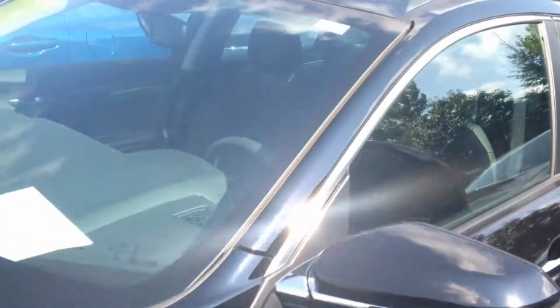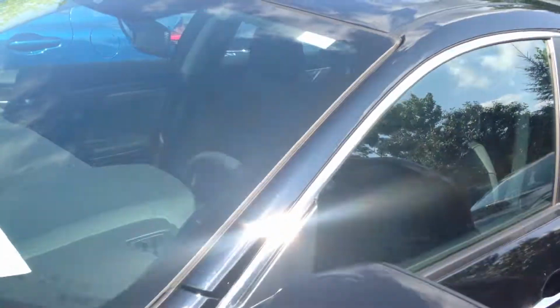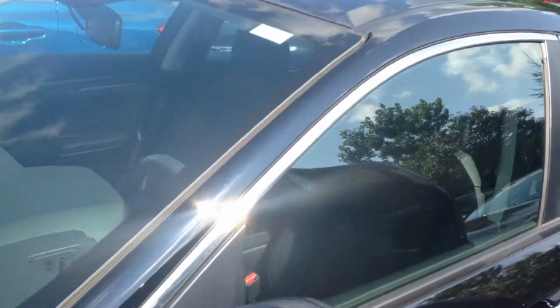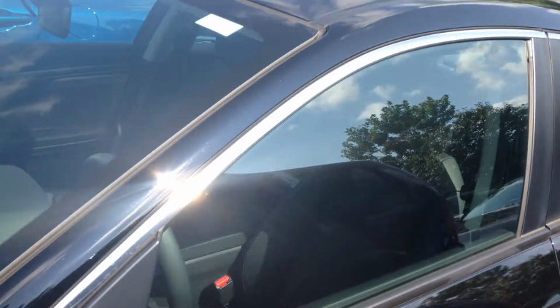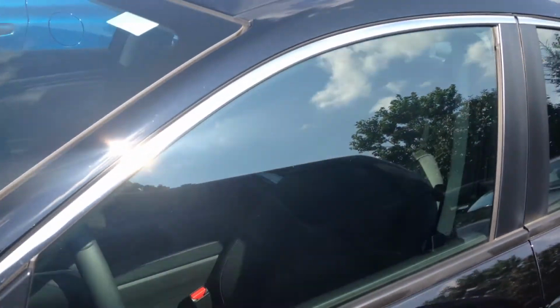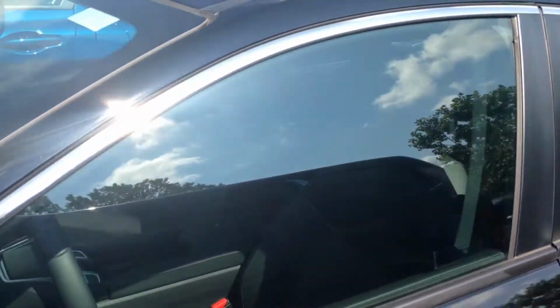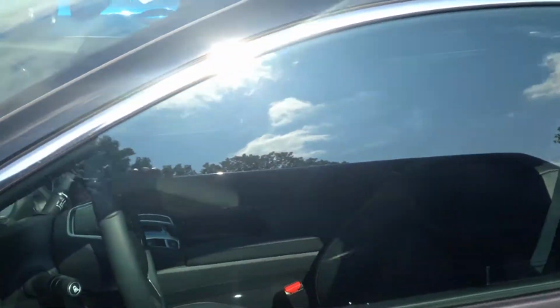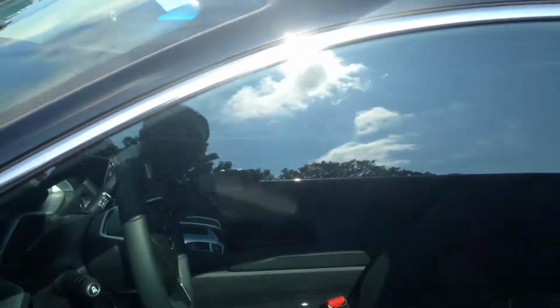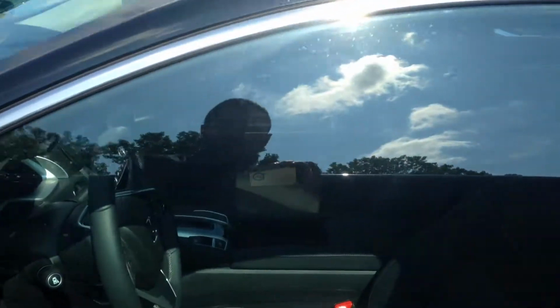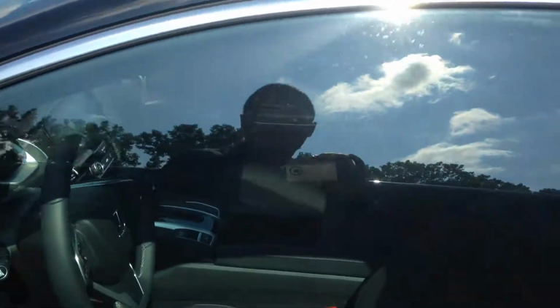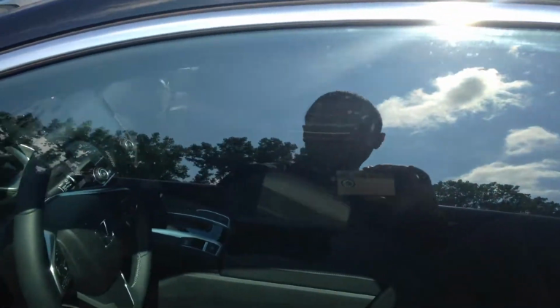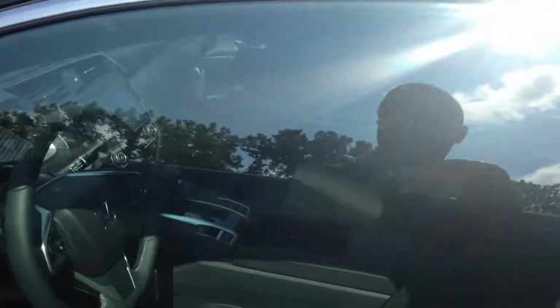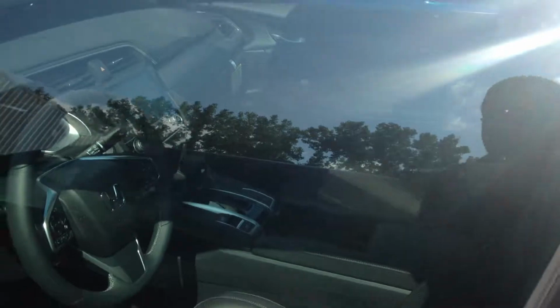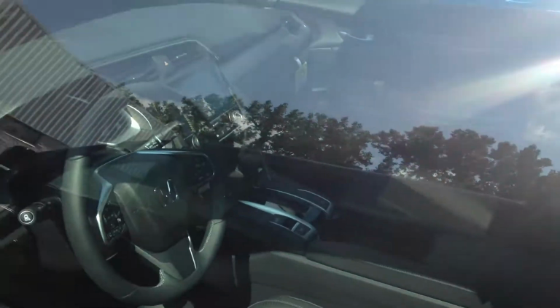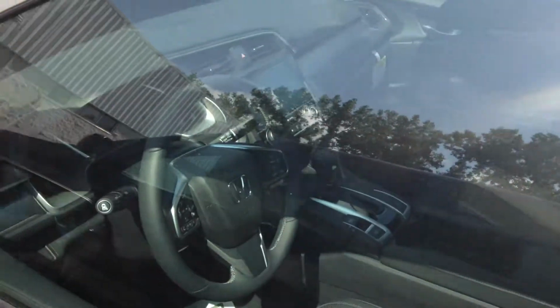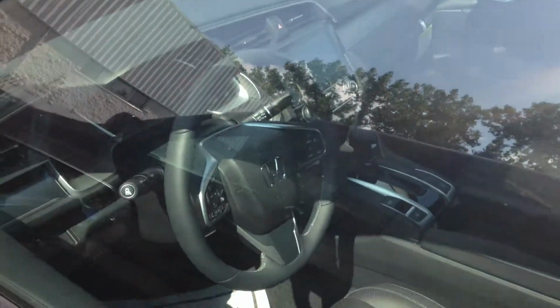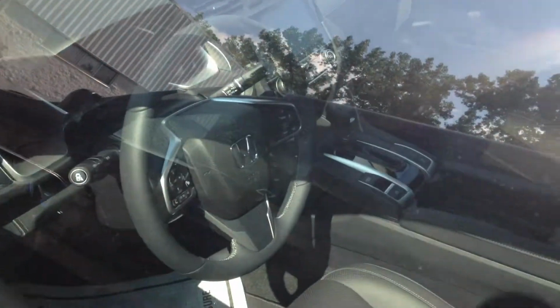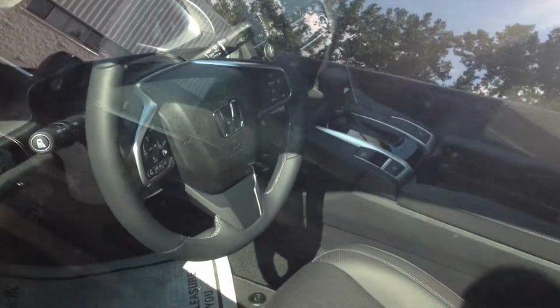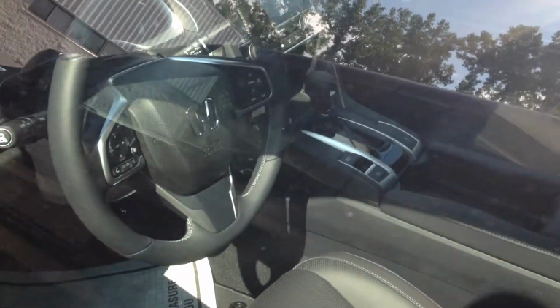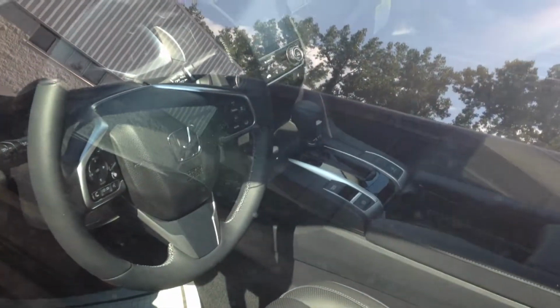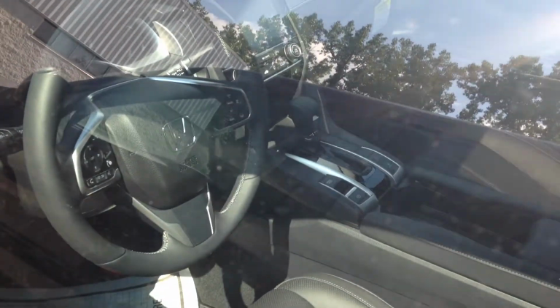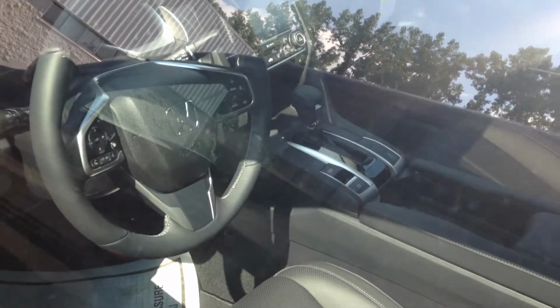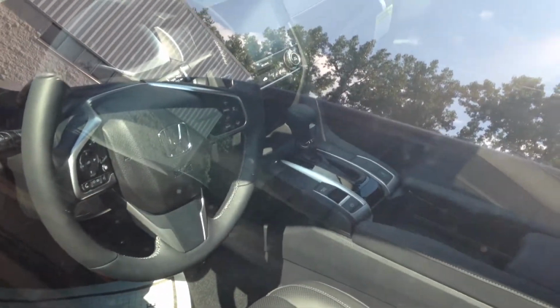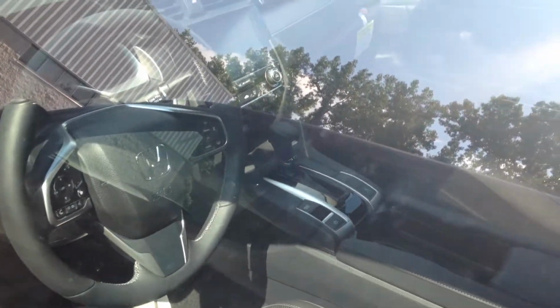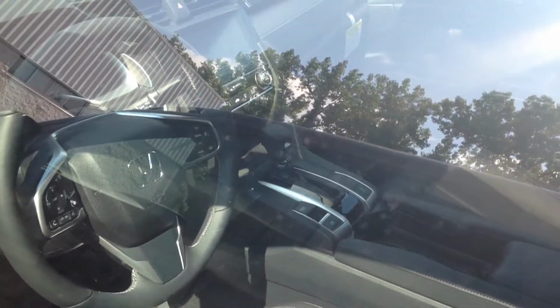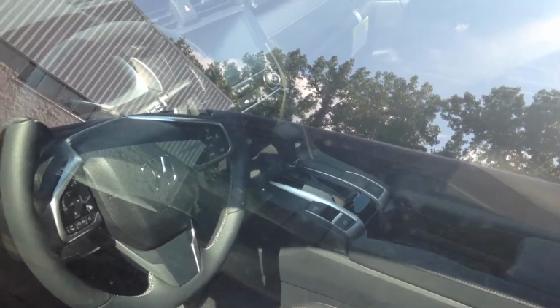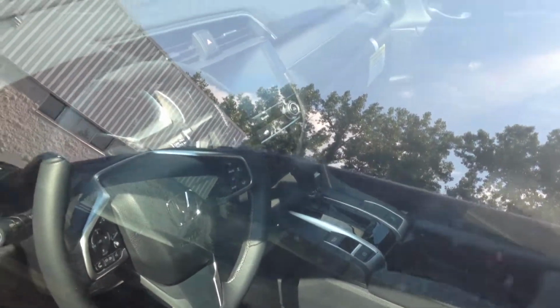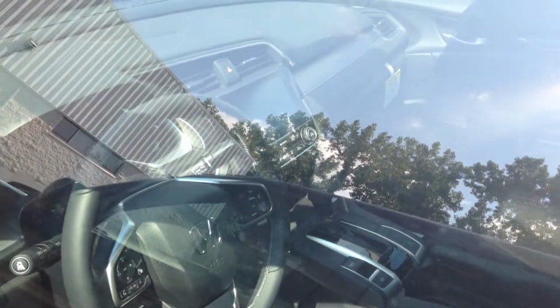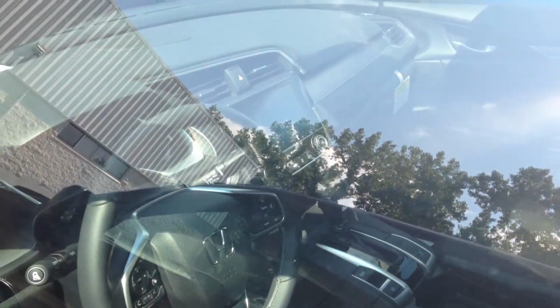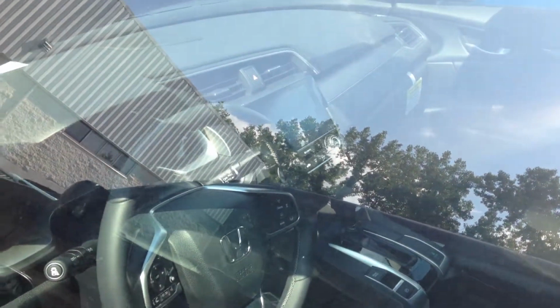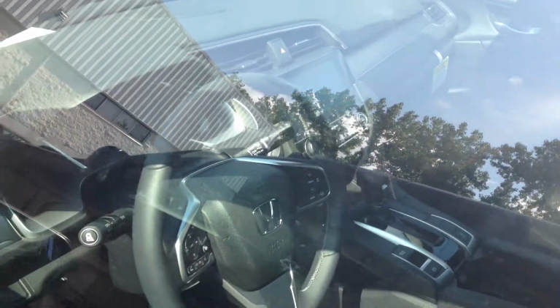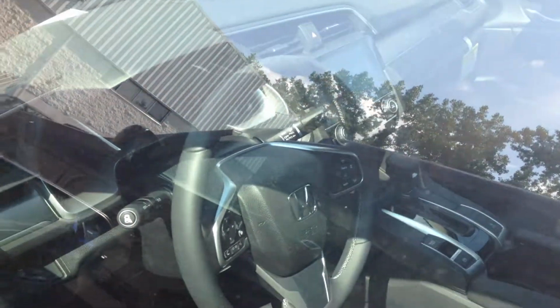Keyless entry, remote engine start, and push button start. It also has a 7 inch display screen, which is going to be an electrostatic touch screen.